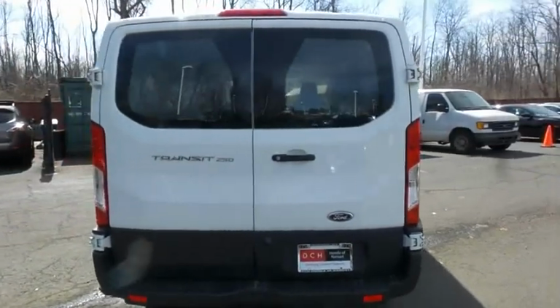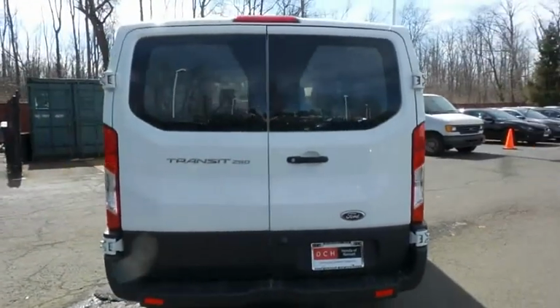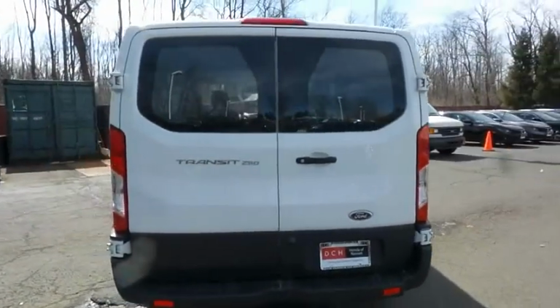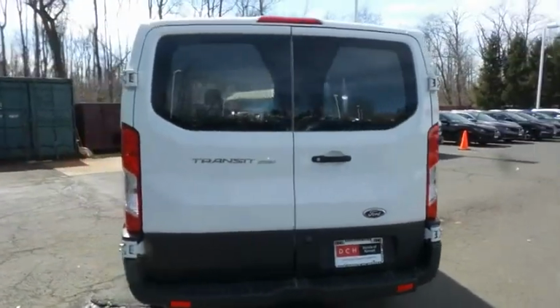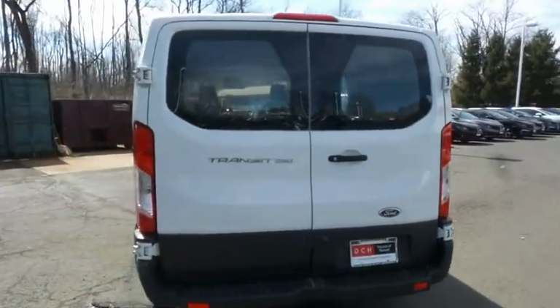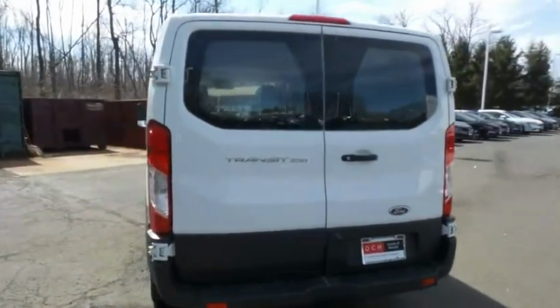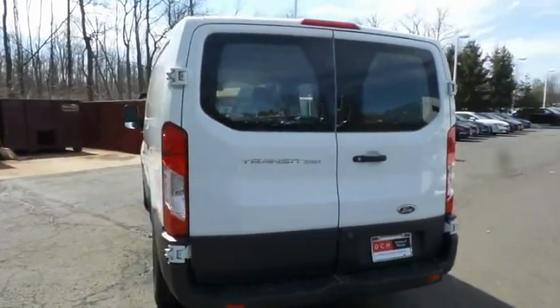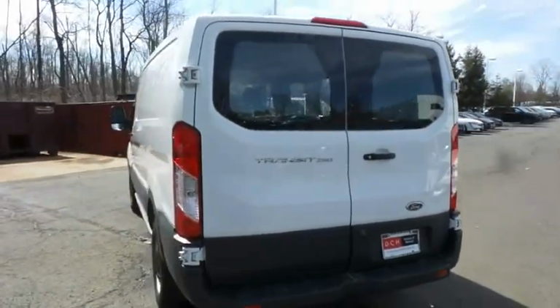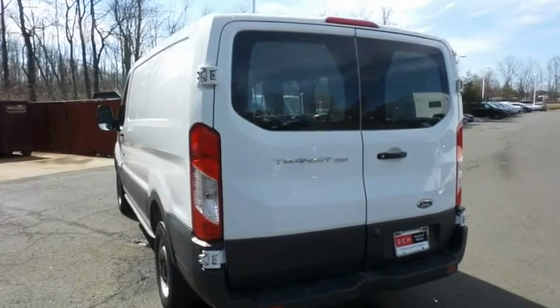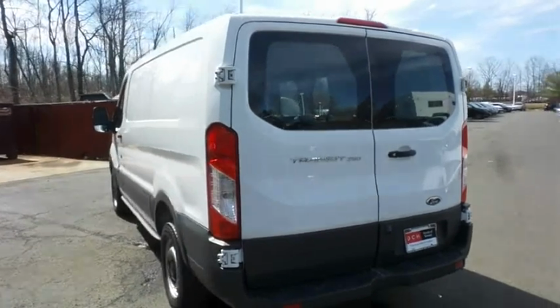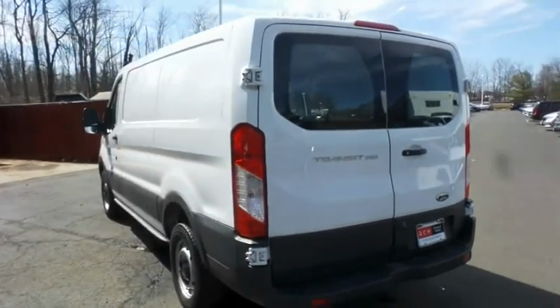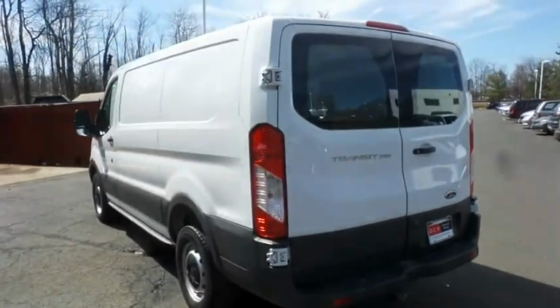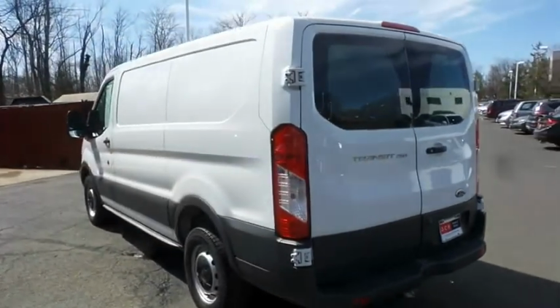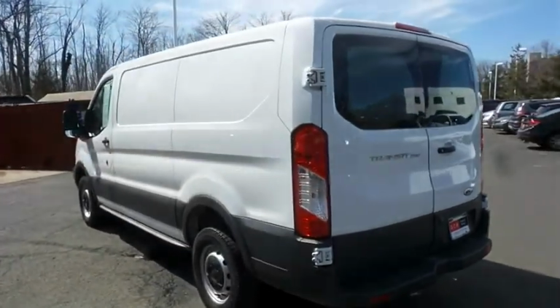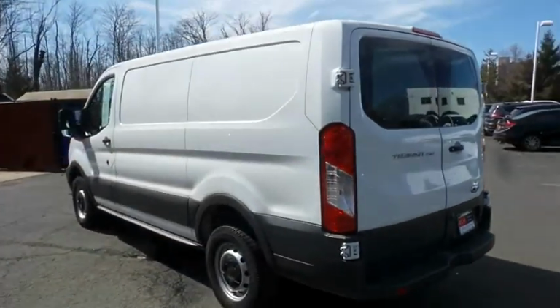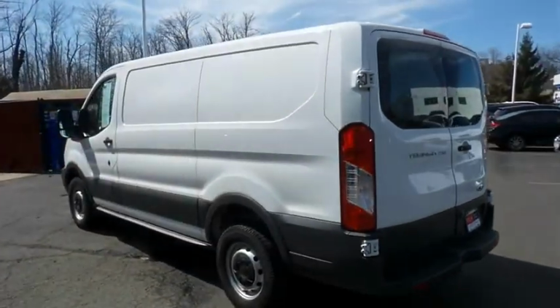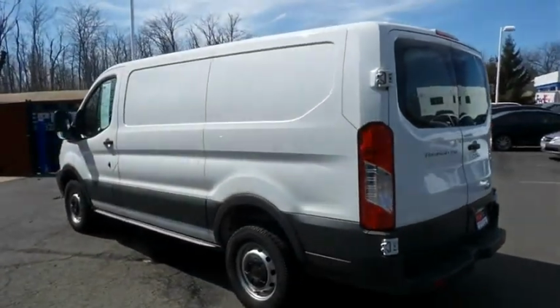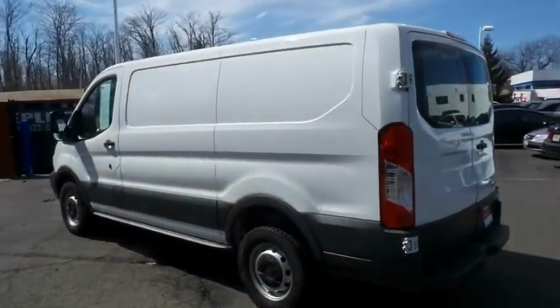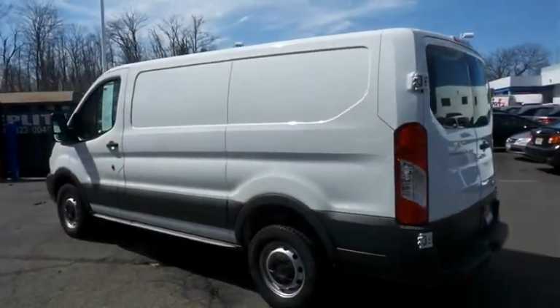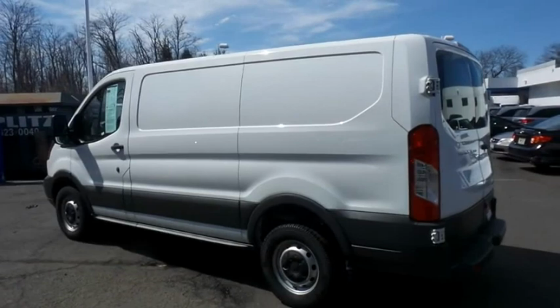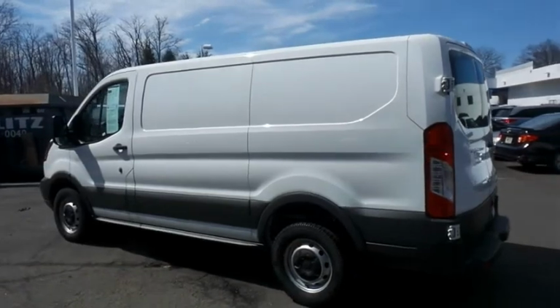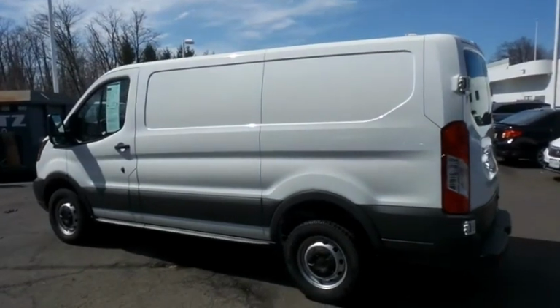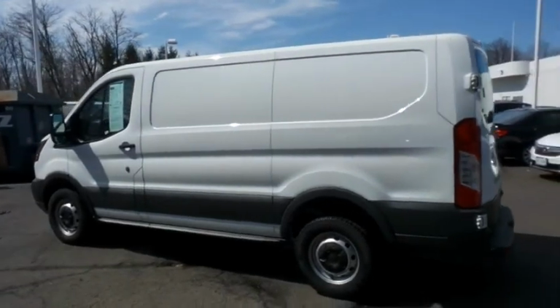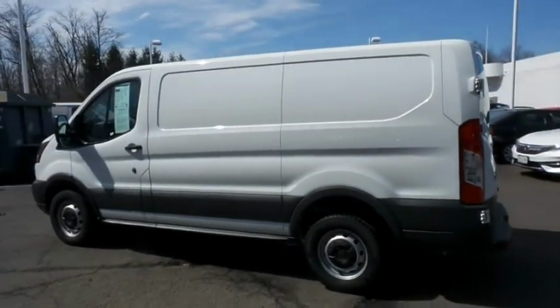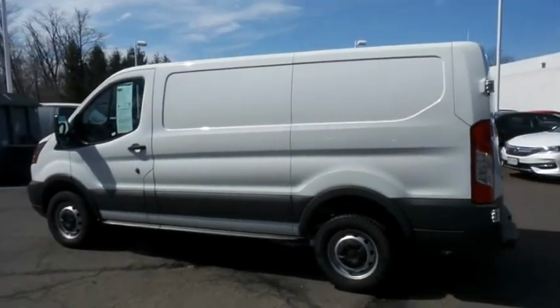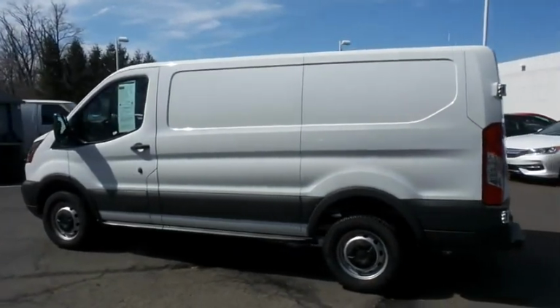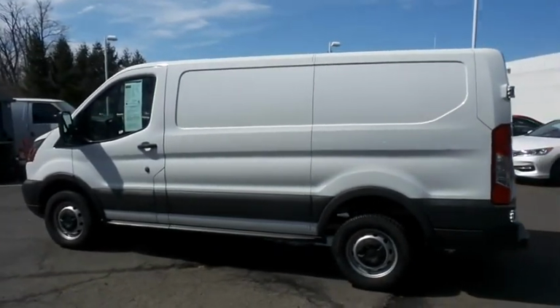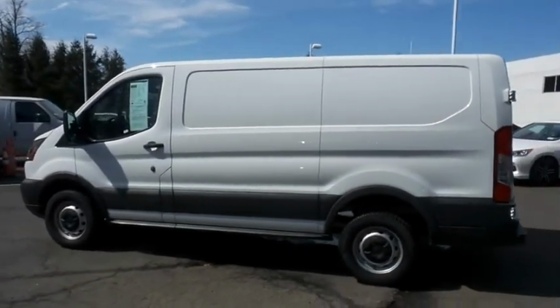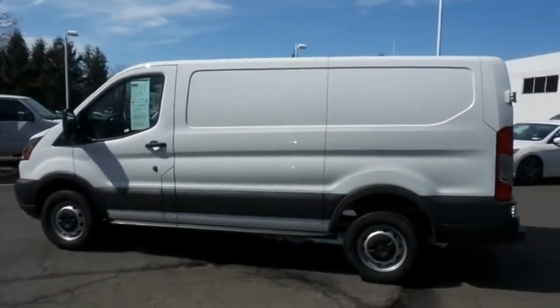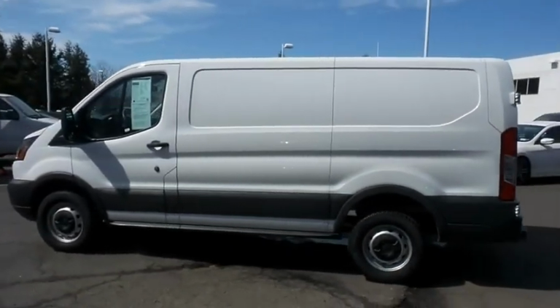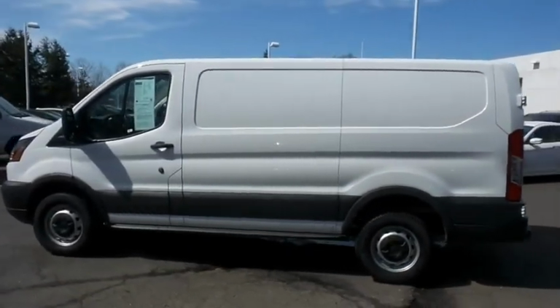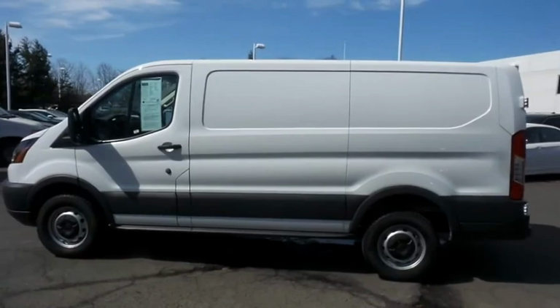This Transit 250 has just arrived at Honda of Nanuet. It only has 68,000 miles, has gone through a multi-point inspection, and comes with the Carfax Vehicle History Report.